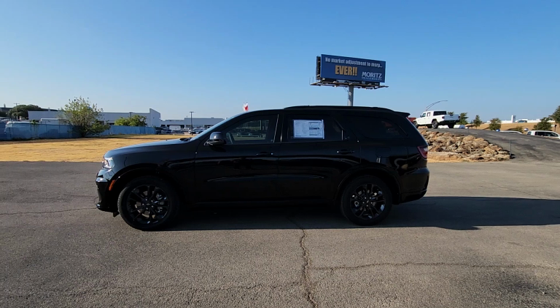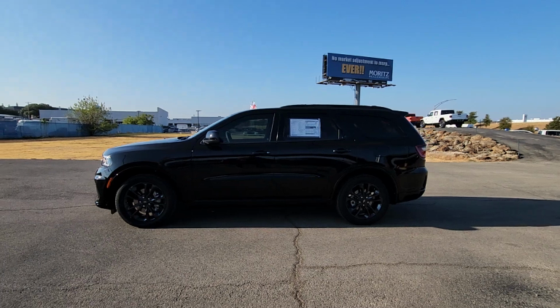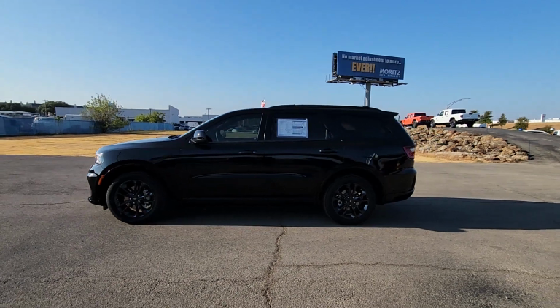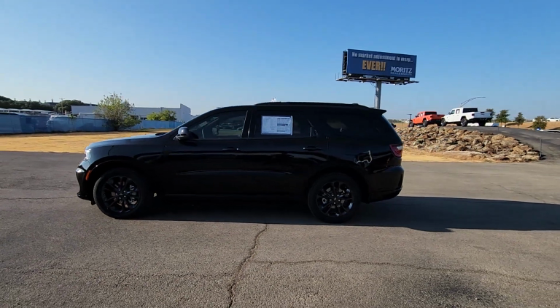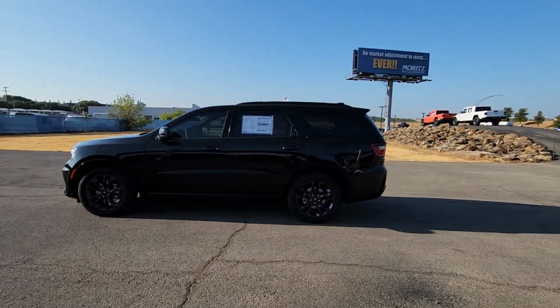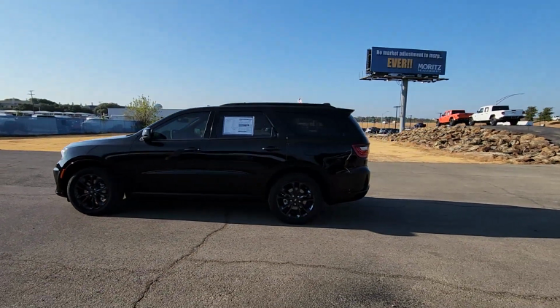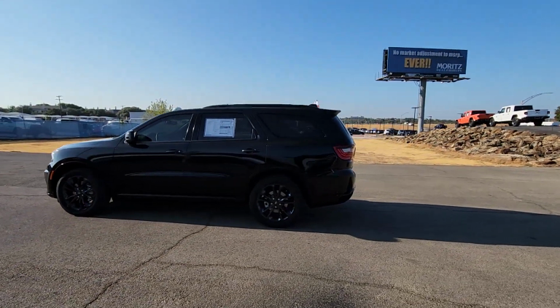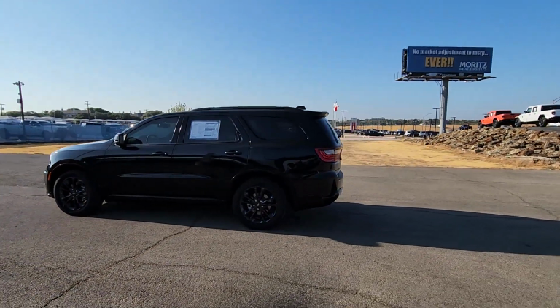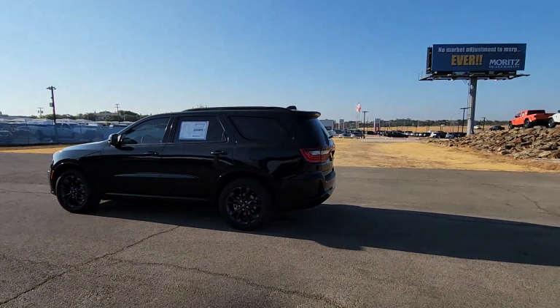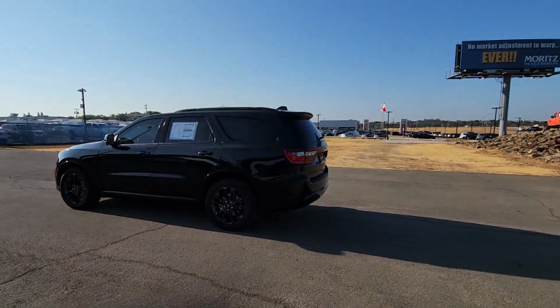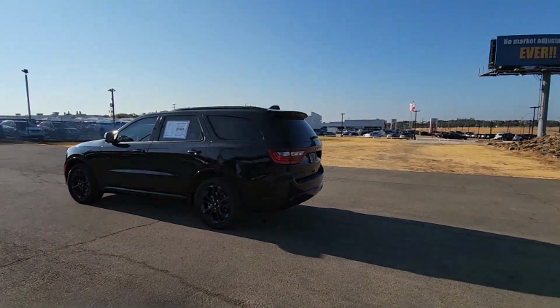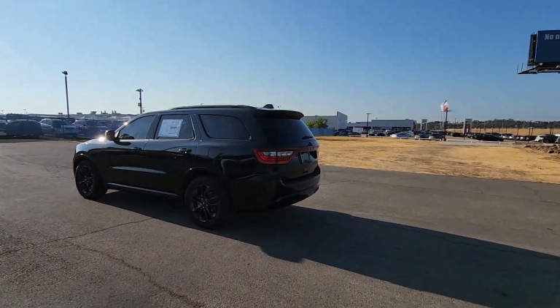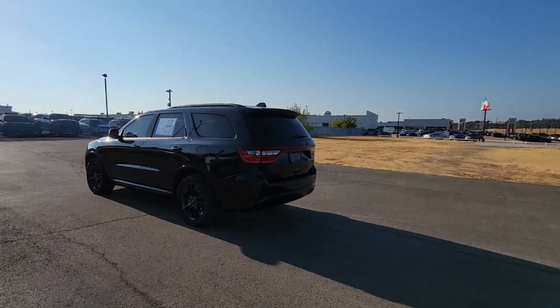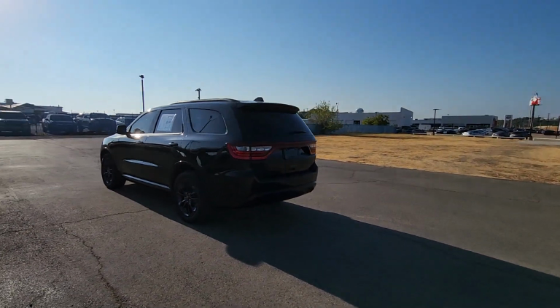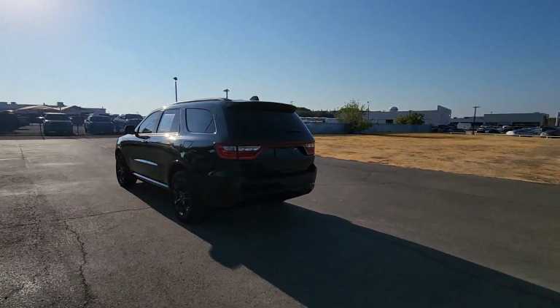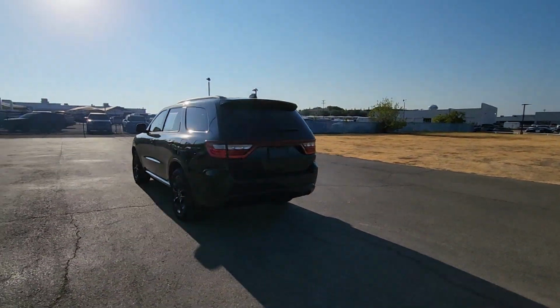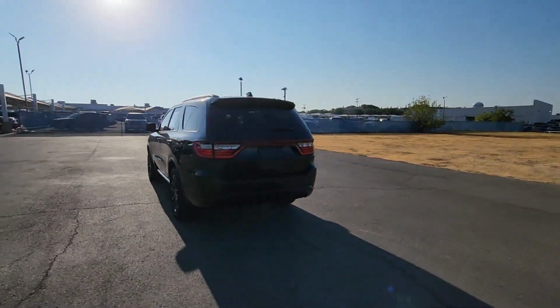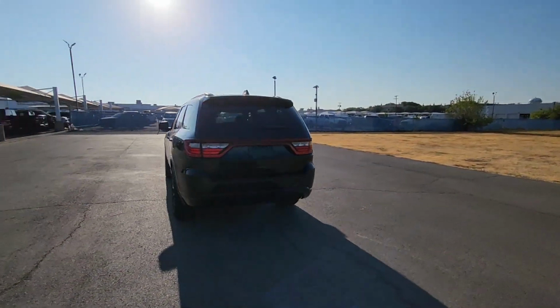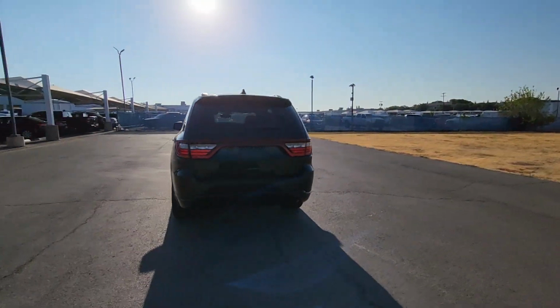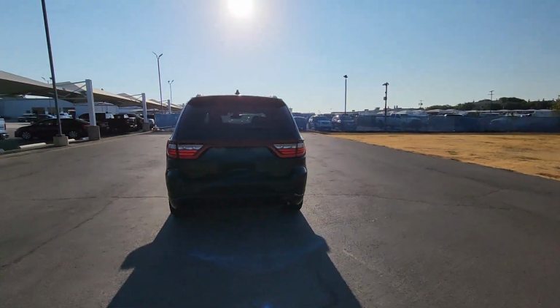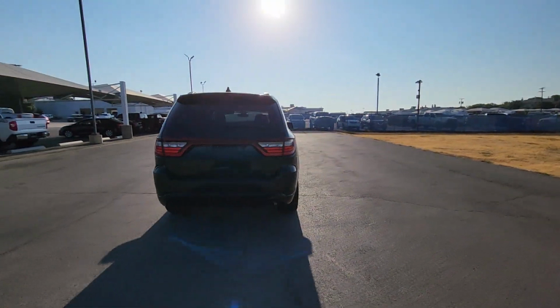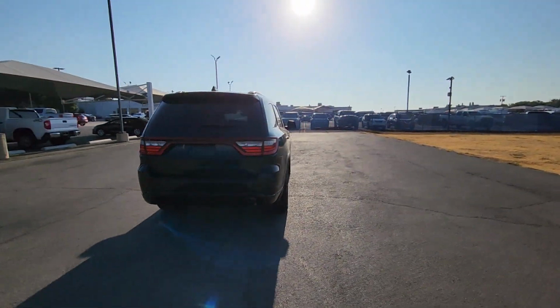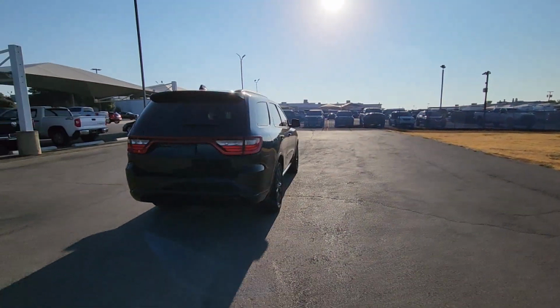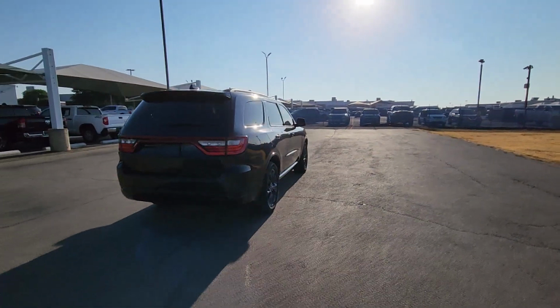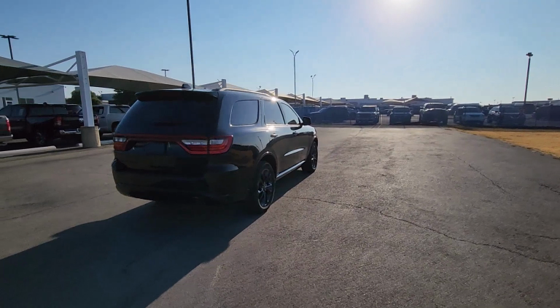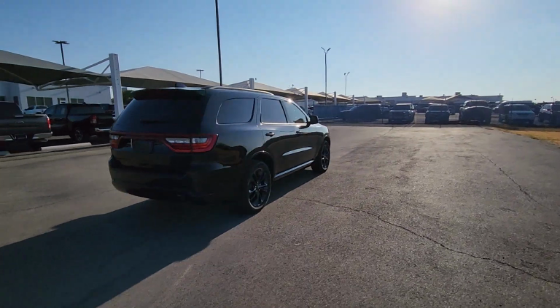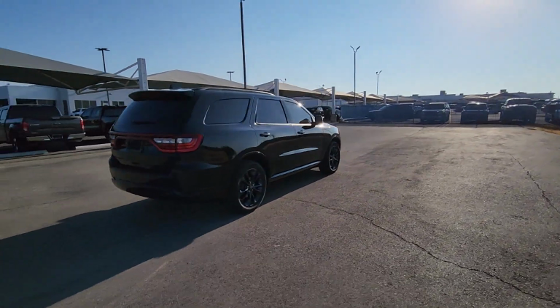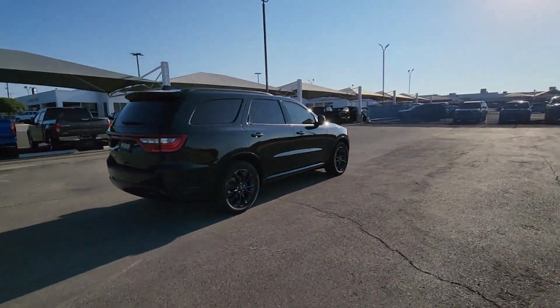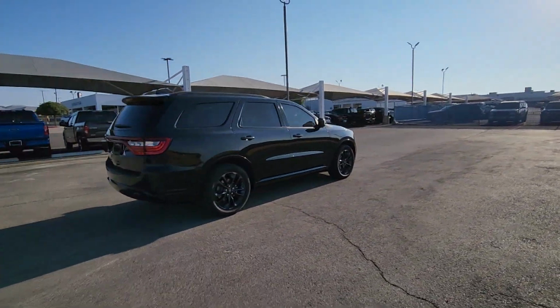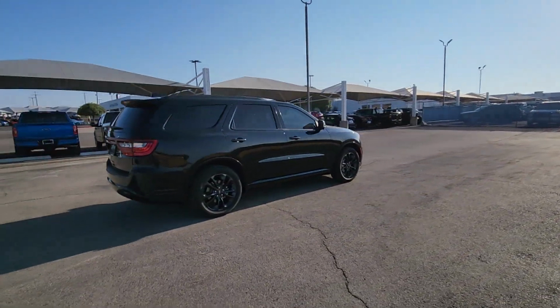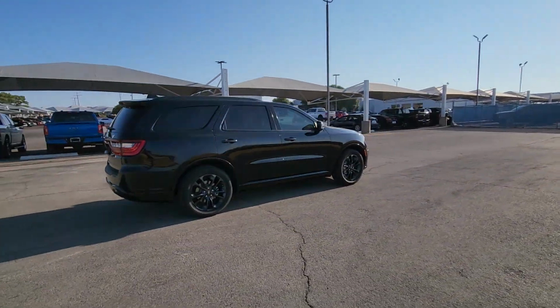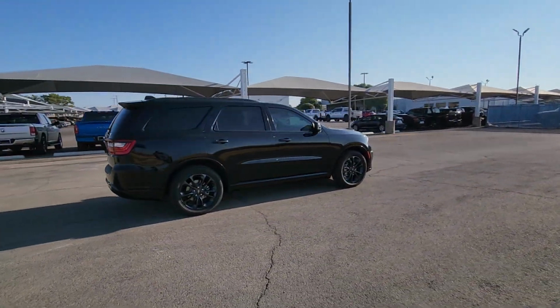Looking for your dream car? It could be the 2023 Dodge Durango — the powerful, full-size, three-row SUV that blends rugged capability with refined, state-of-the-art comfort.